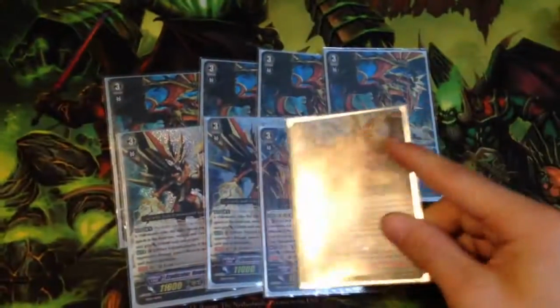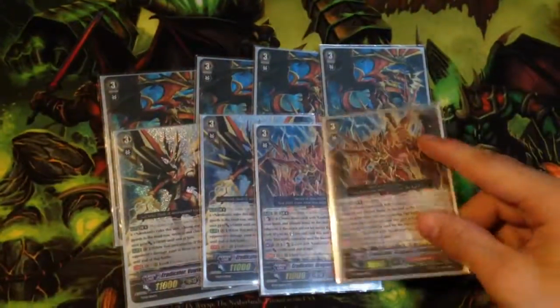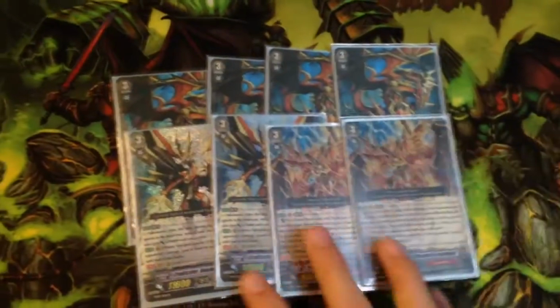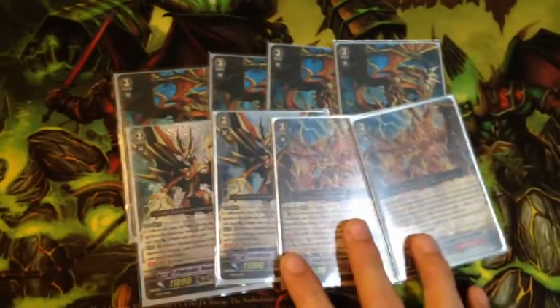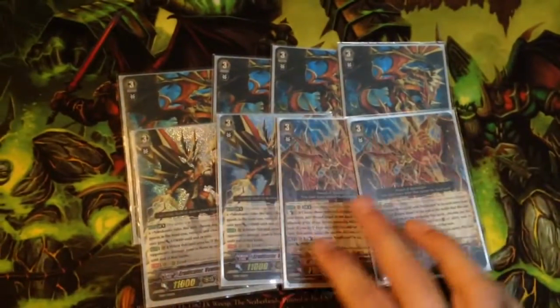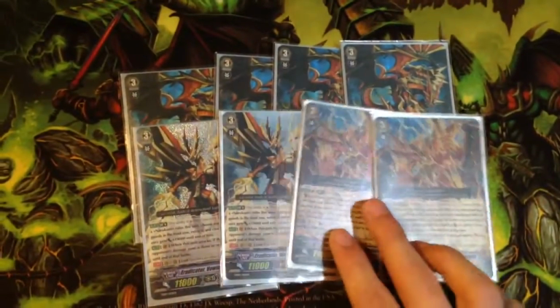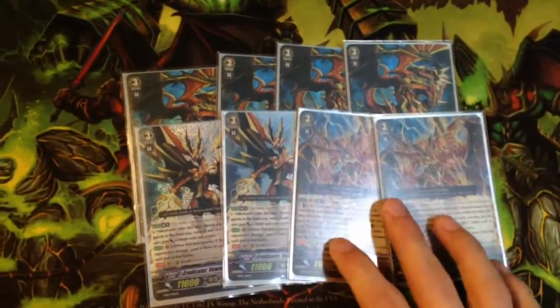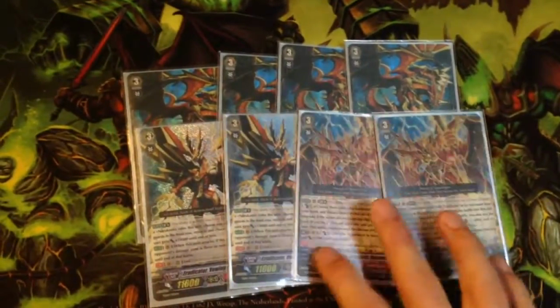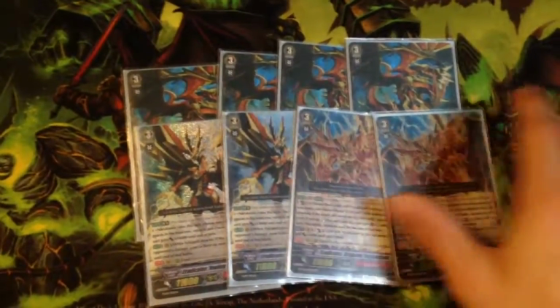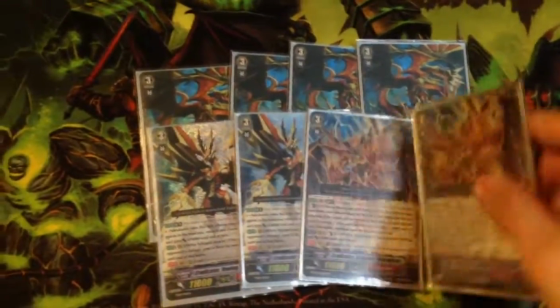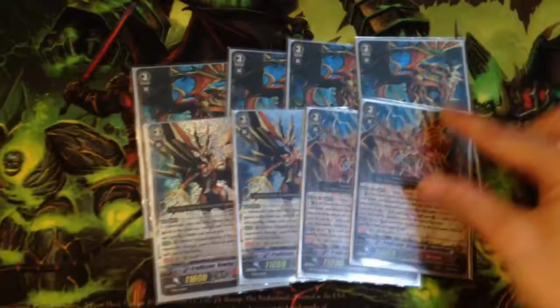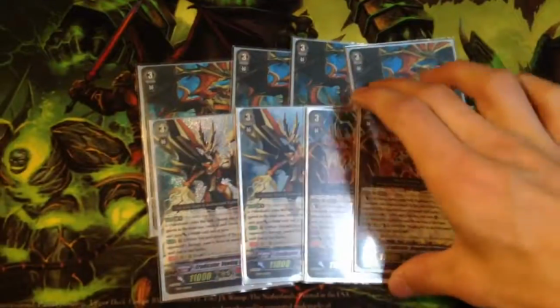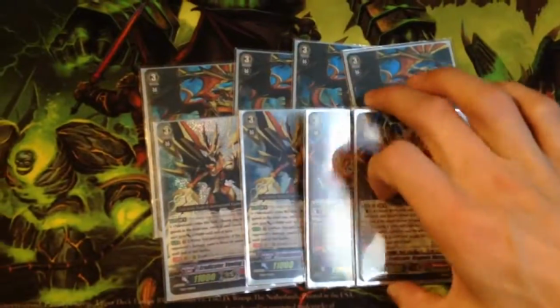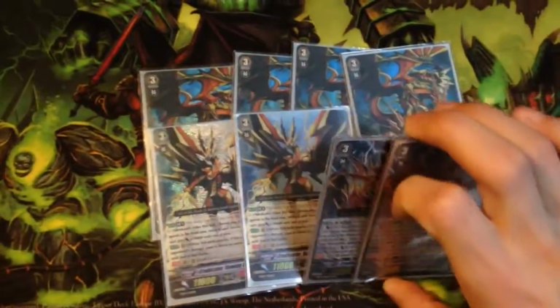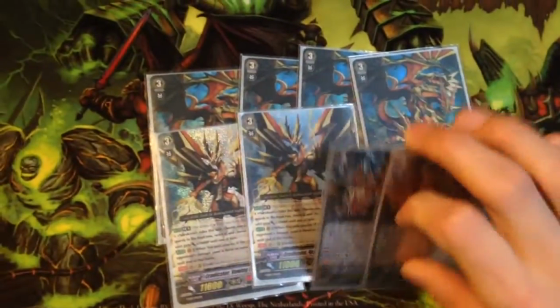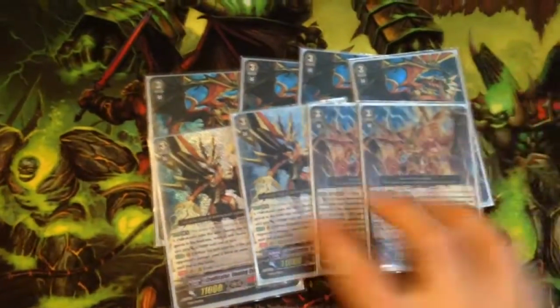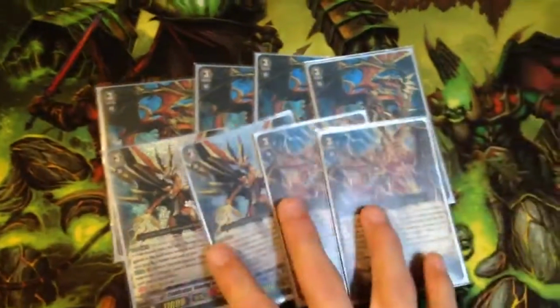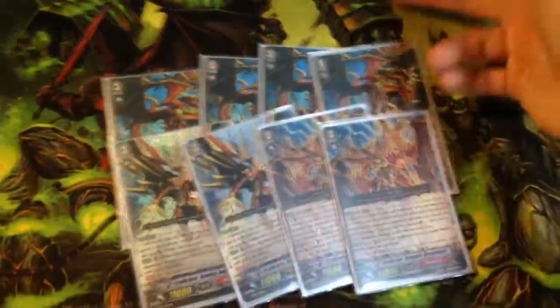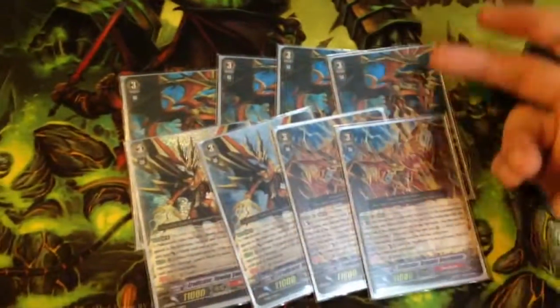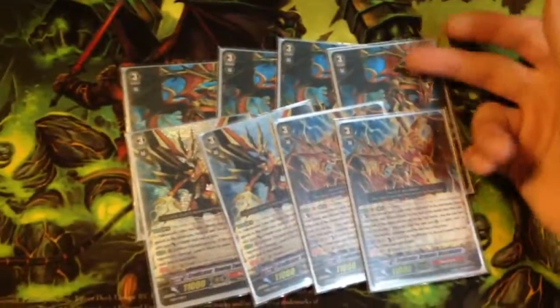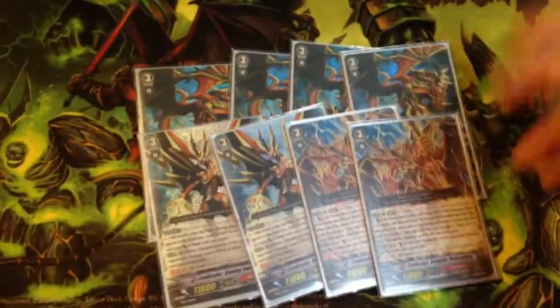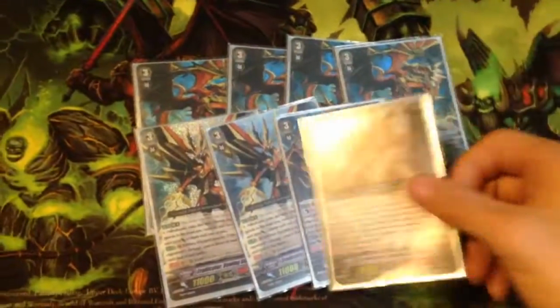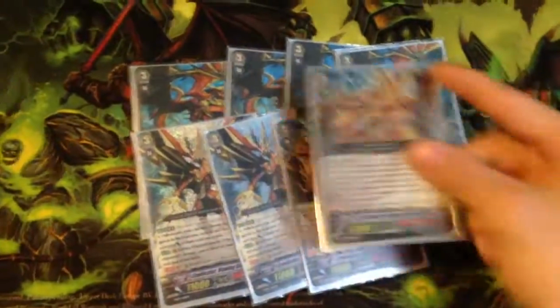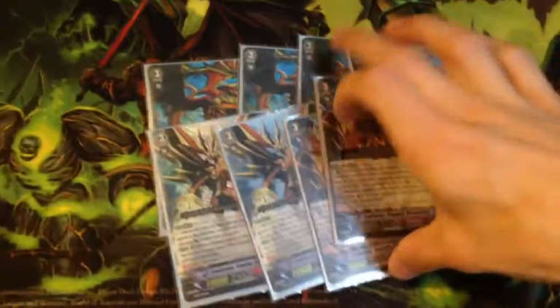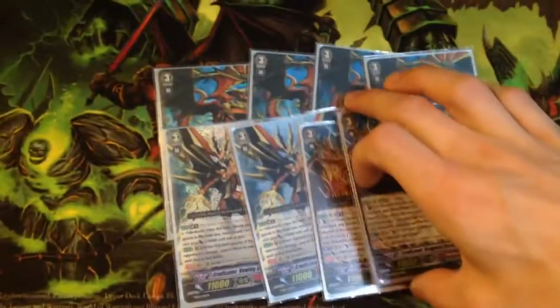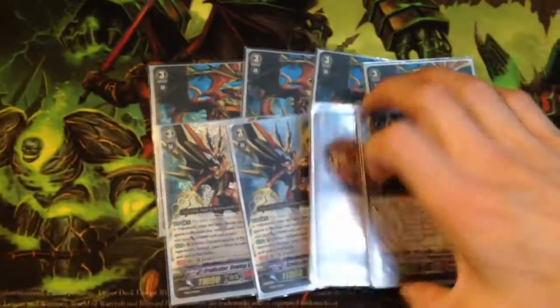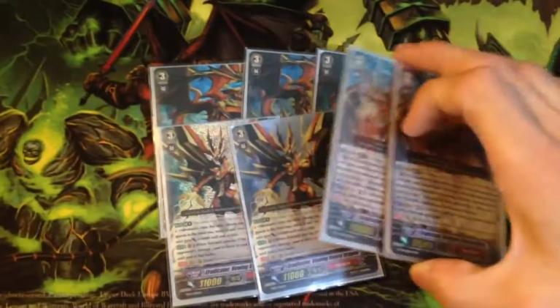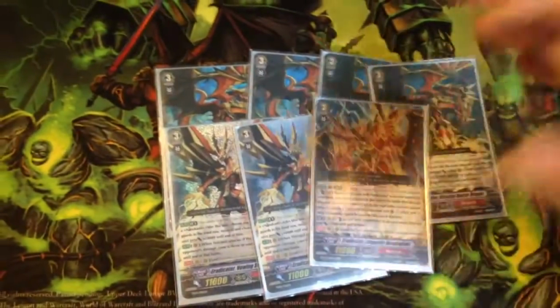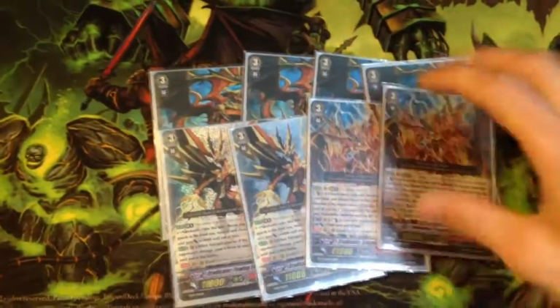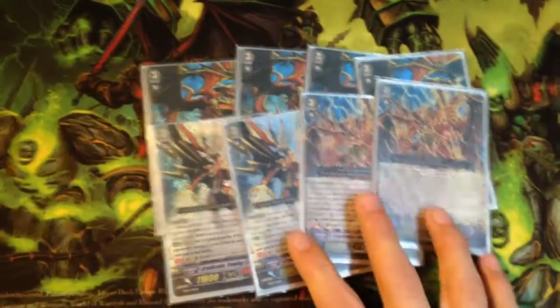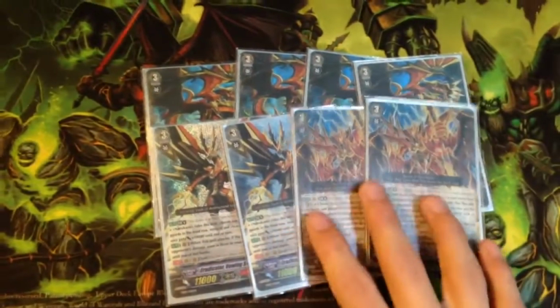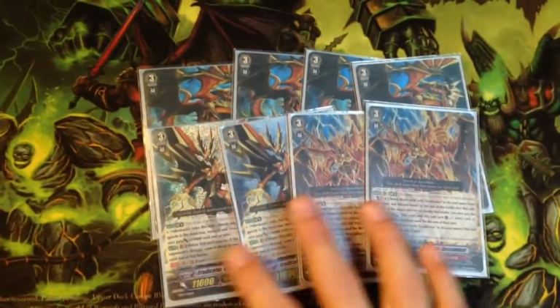Lastly, two Descendant — the finisher of the deck. The card is just so good, it makes the deck. The turn after you go Gauntlet, you go Descendant, and if they're at four or five damage you can push for game.